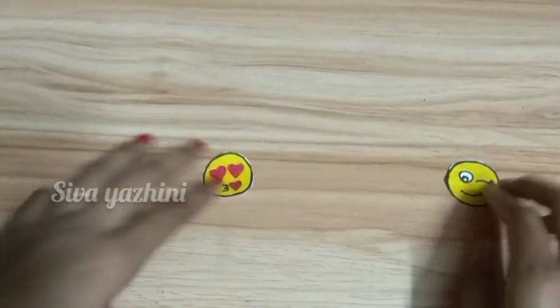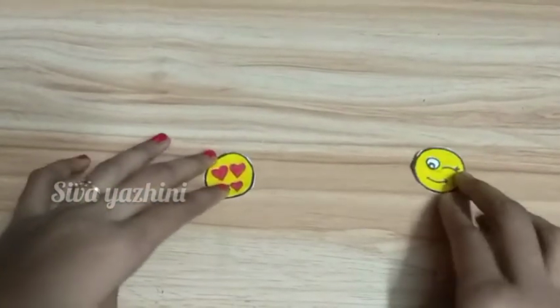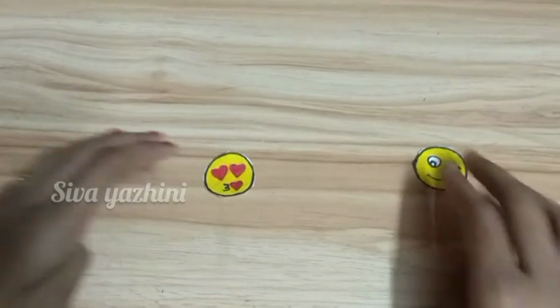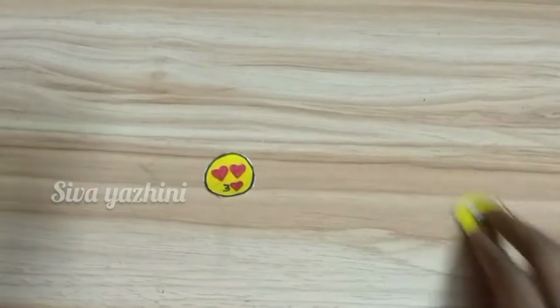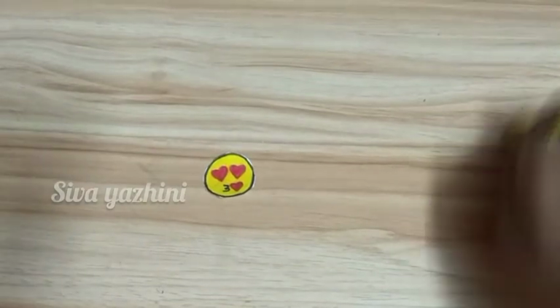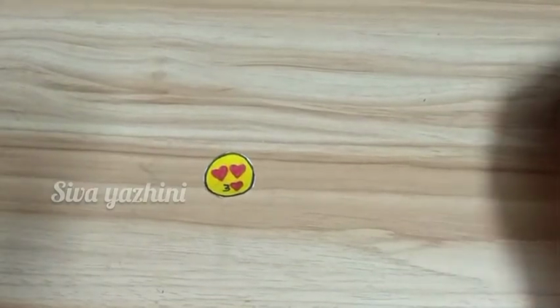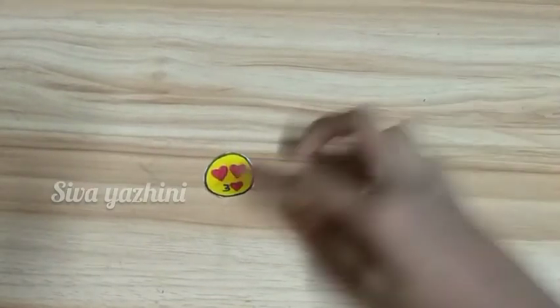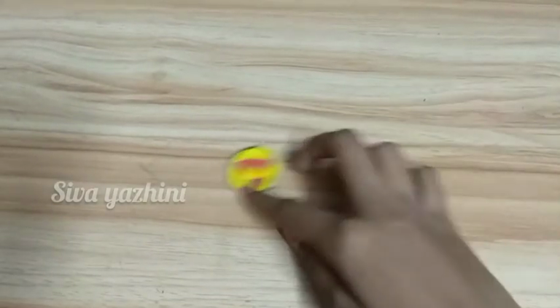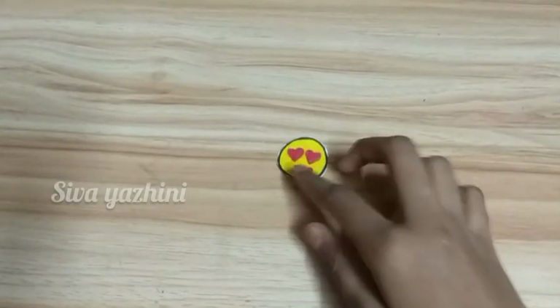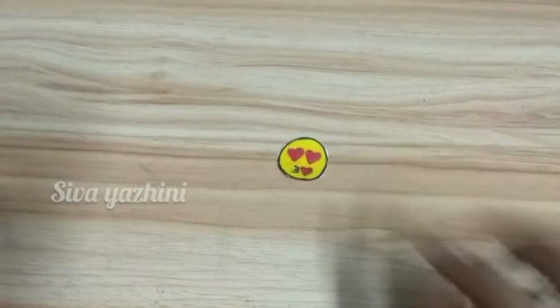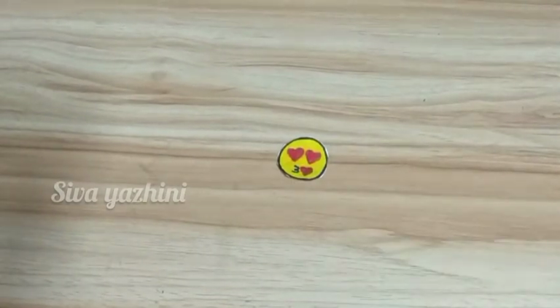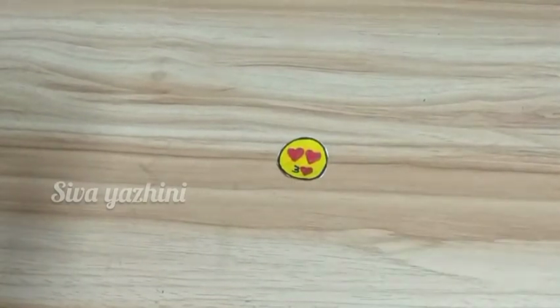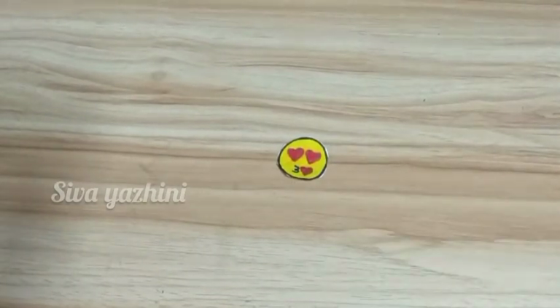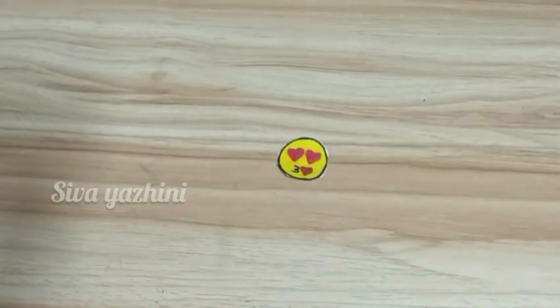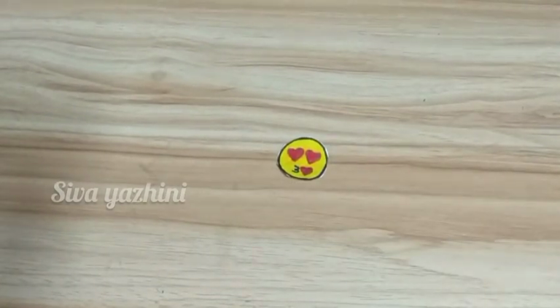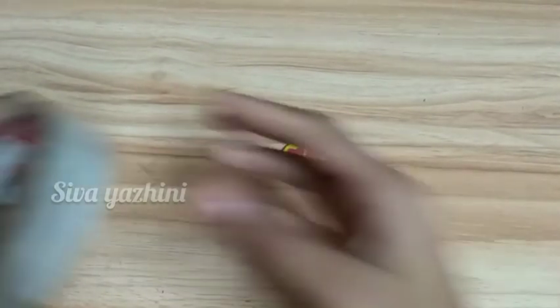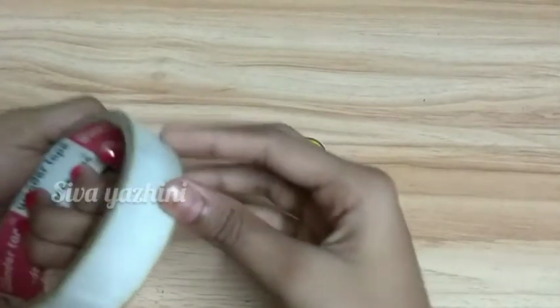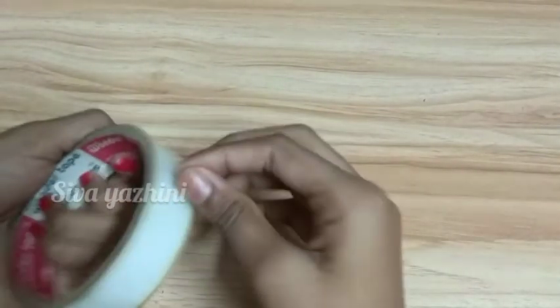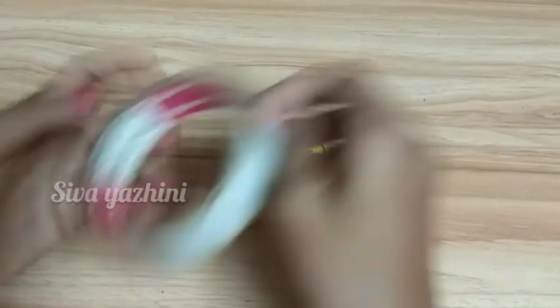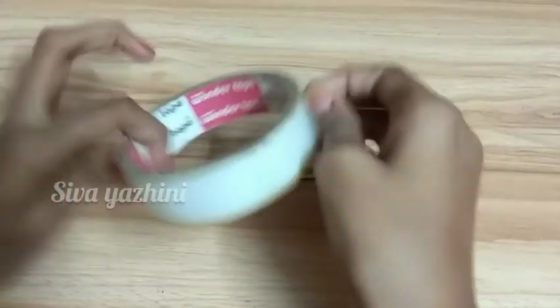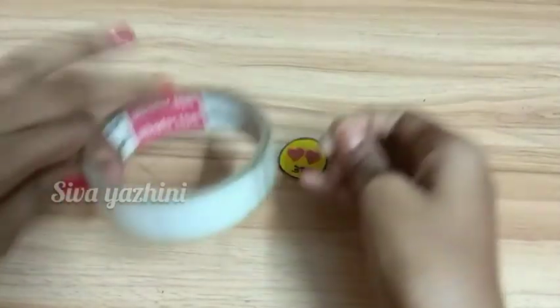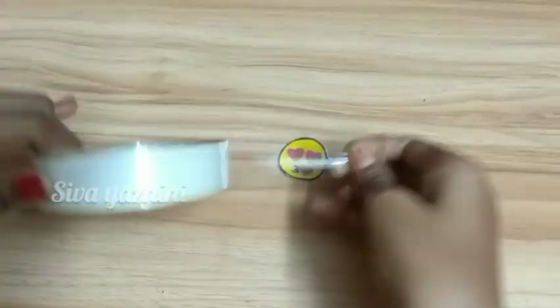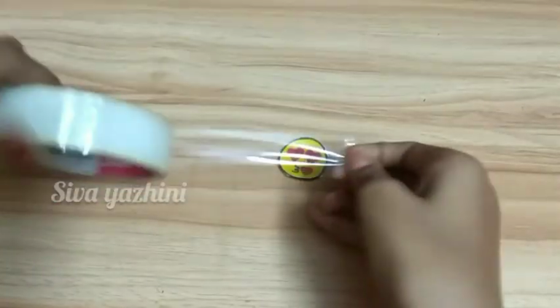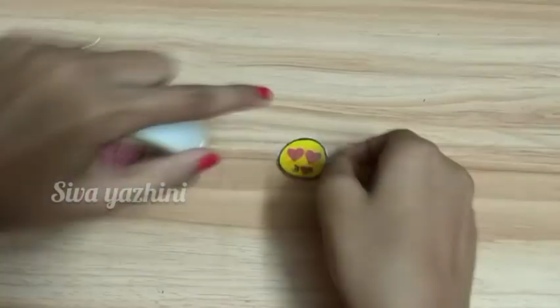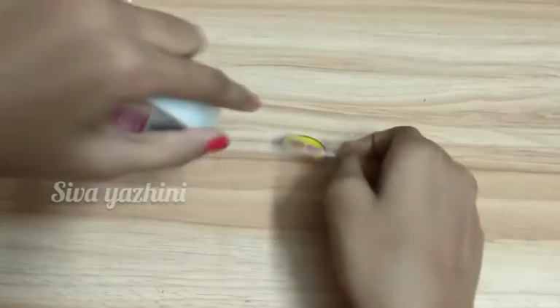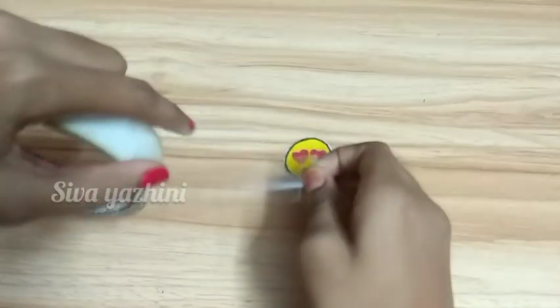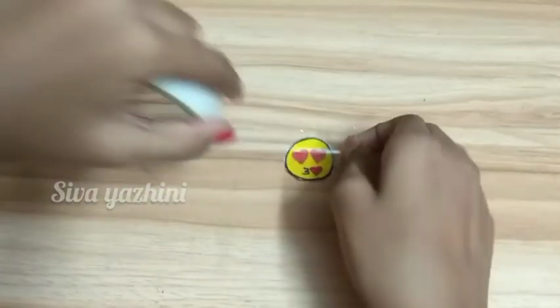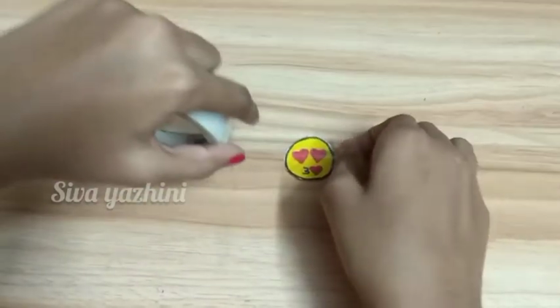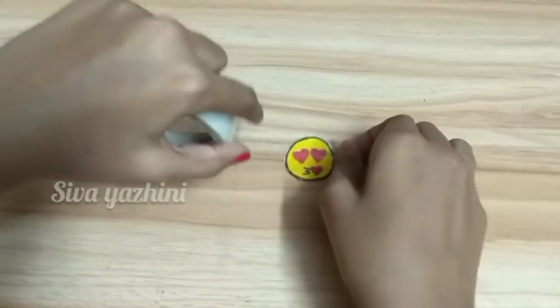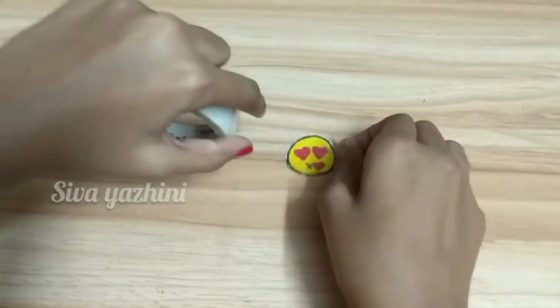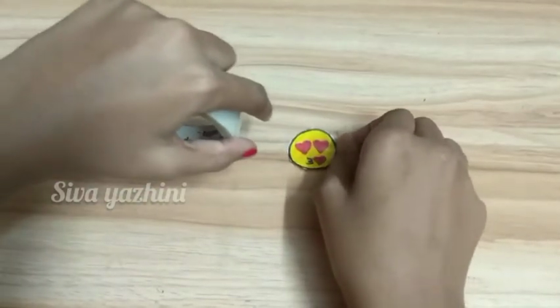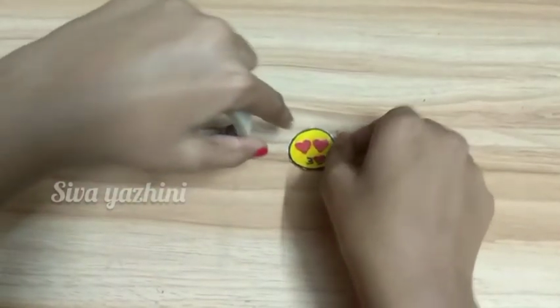So friends, we will cut the first example — we will cut the heart emoji. So we will cut the pieces.